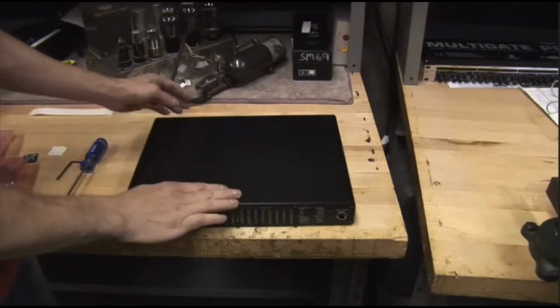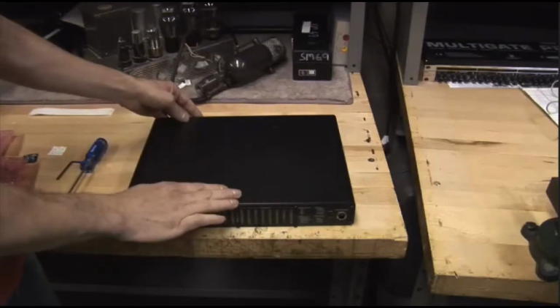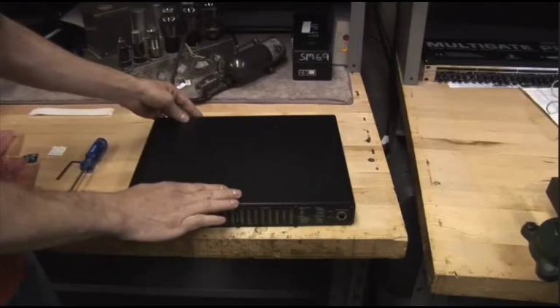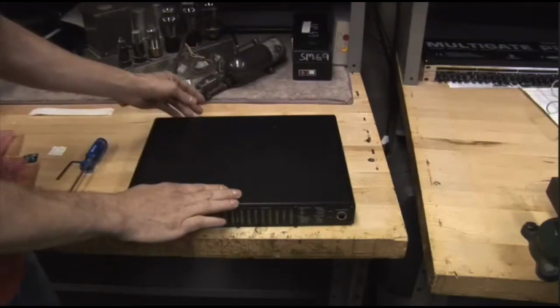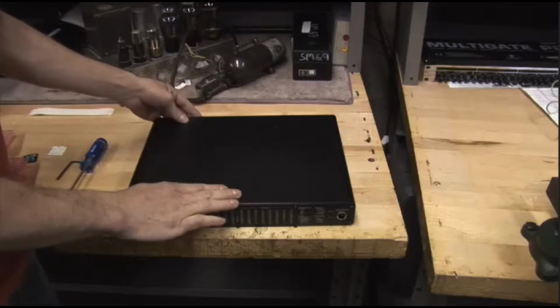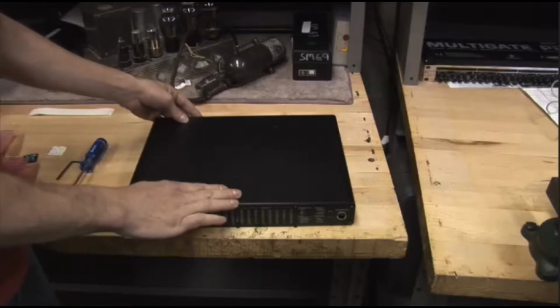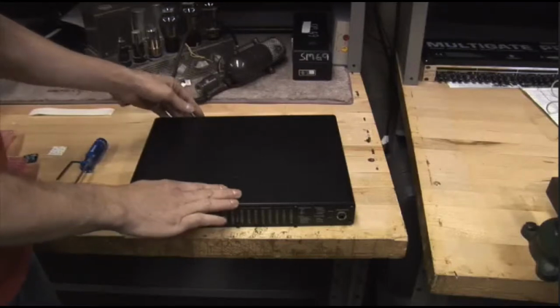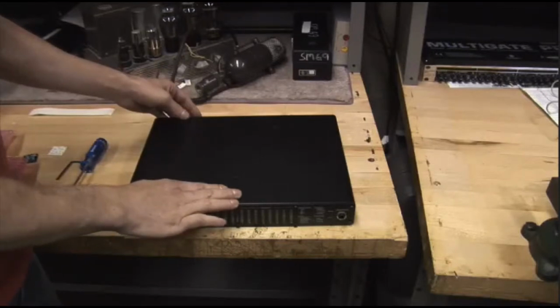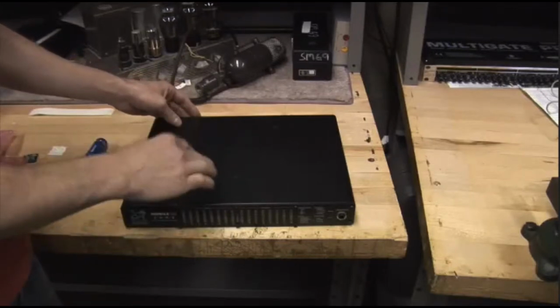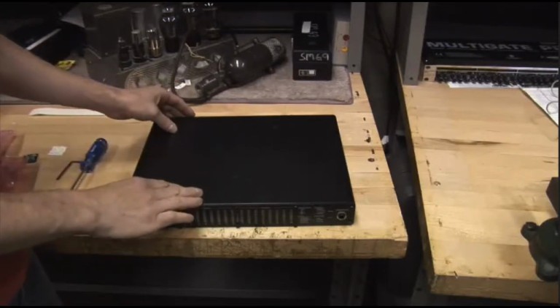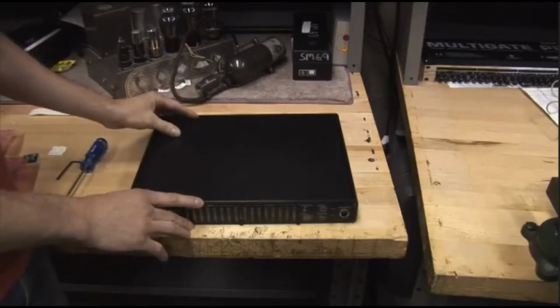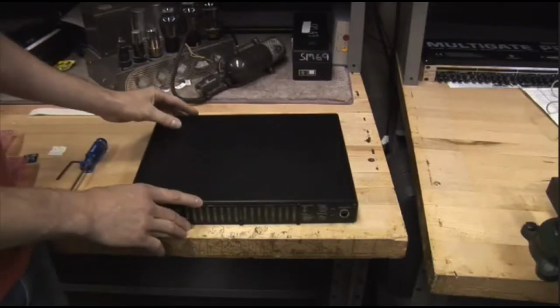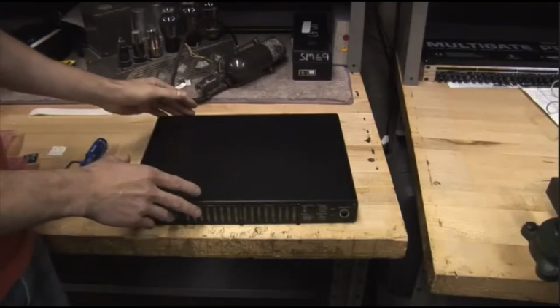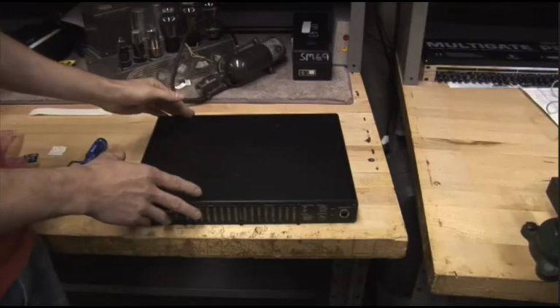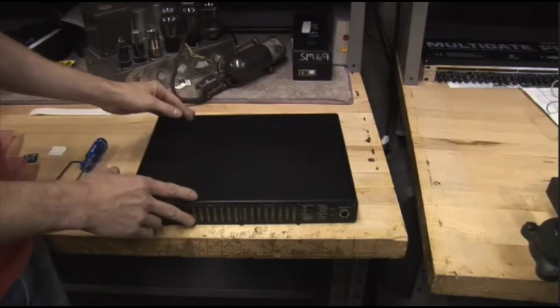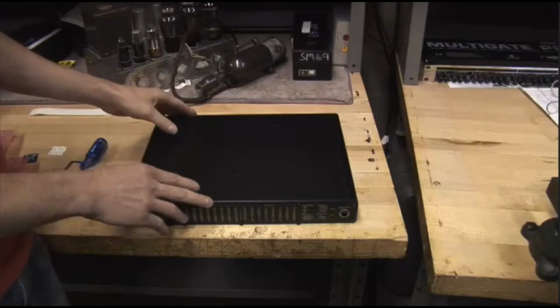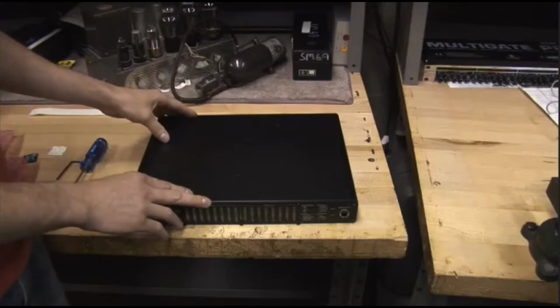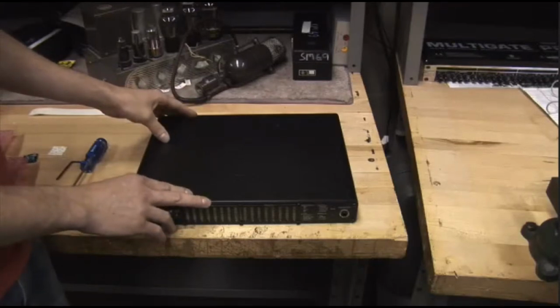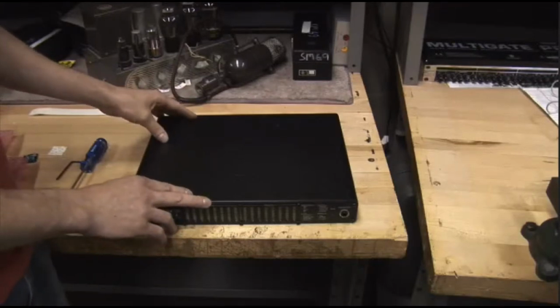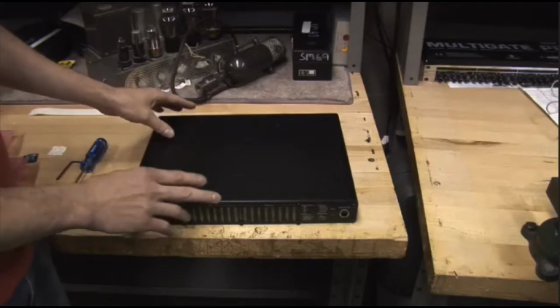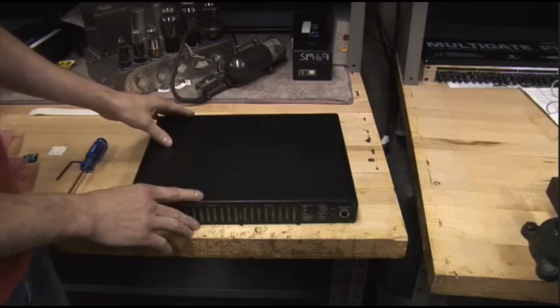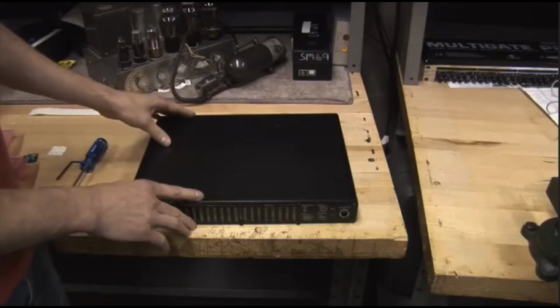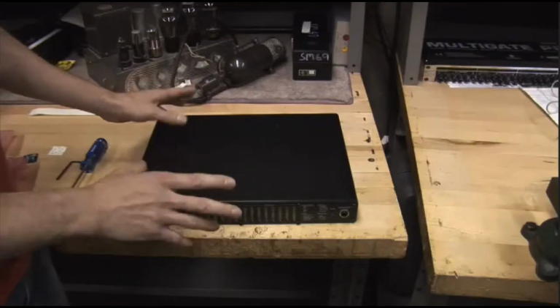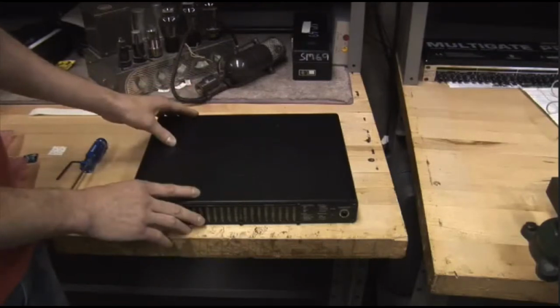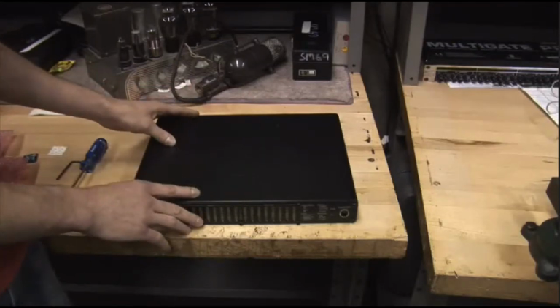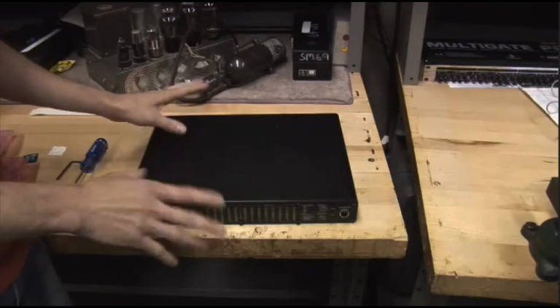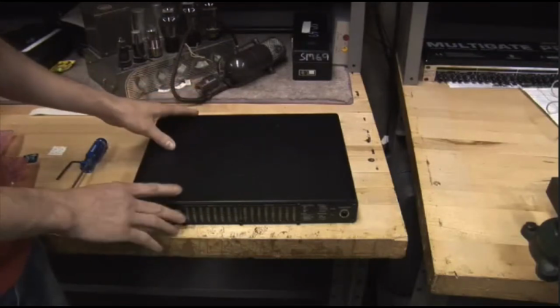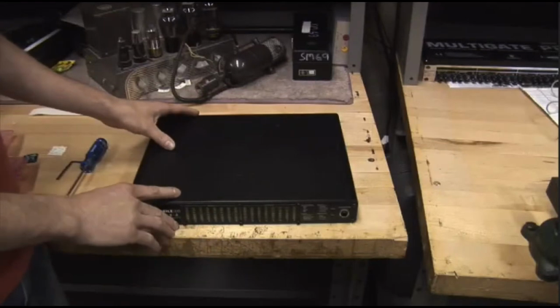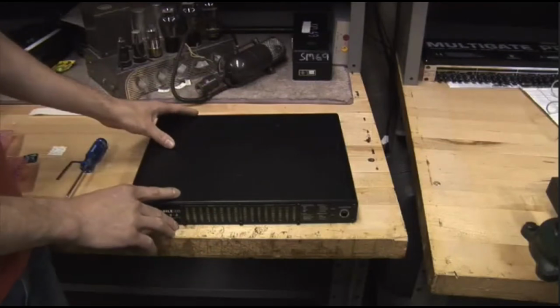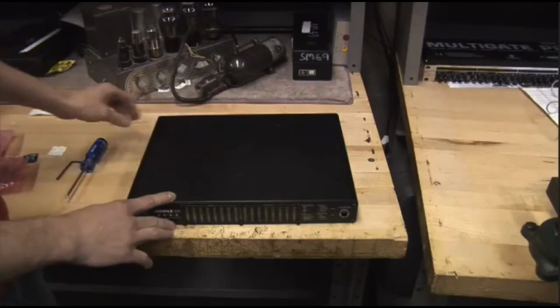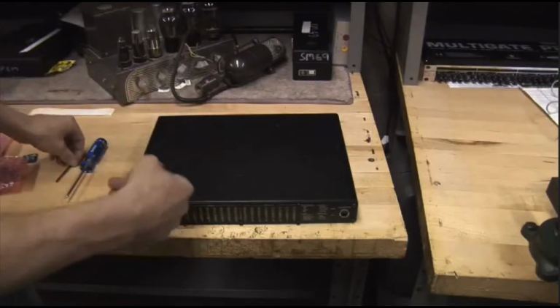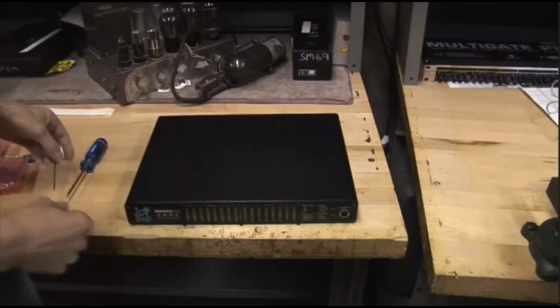Also on the back panel, there are some Phillips screws that hold on the digital I.O. that we'll be taking out. Now, we are opening up an electronic device, so static discharge is a possibility. Make sure you ground yourself, and try not to do this on your 70s shag carpet or something. Let's dive in.